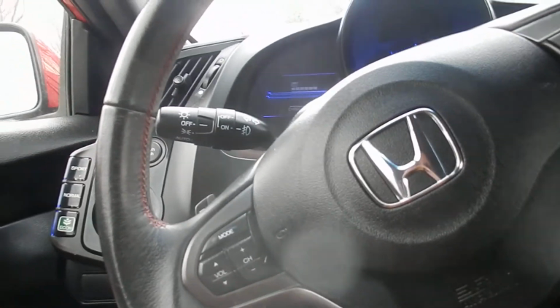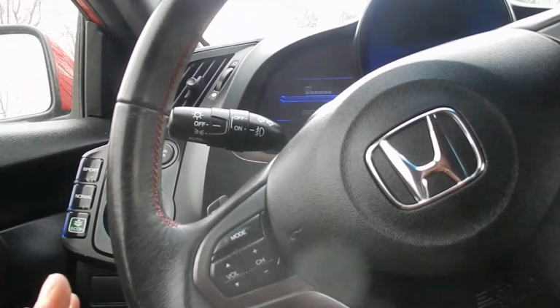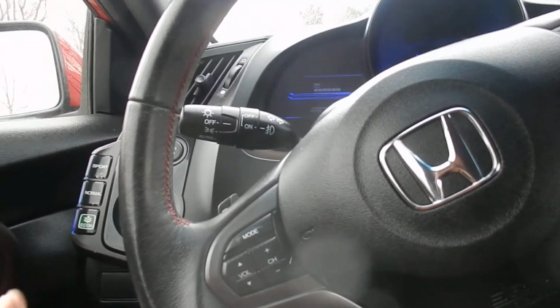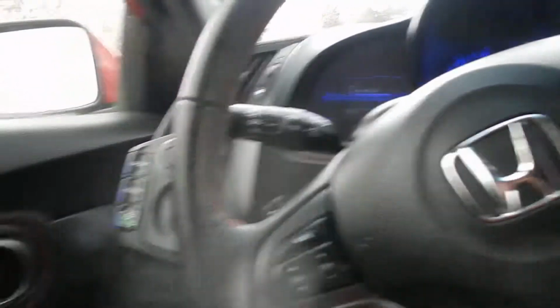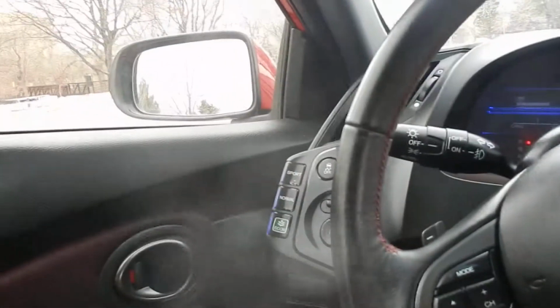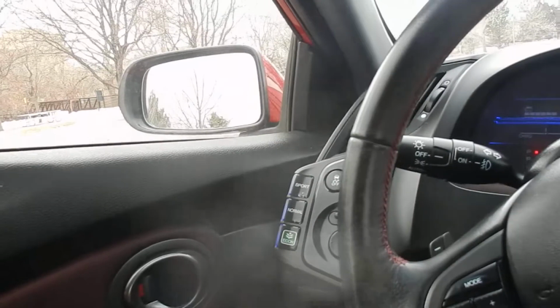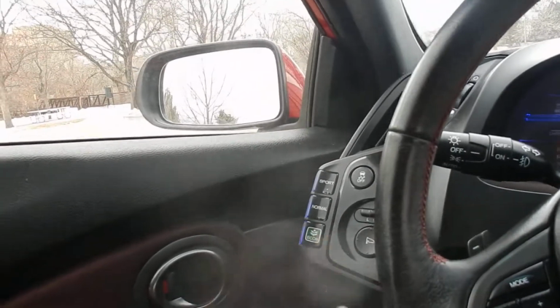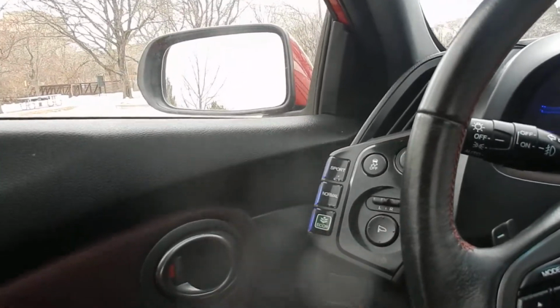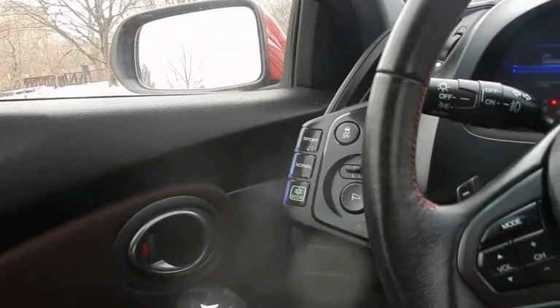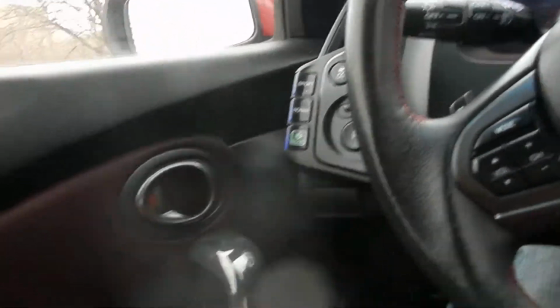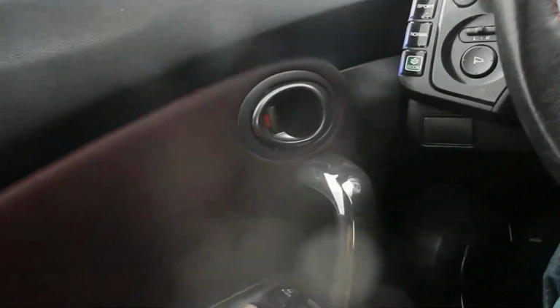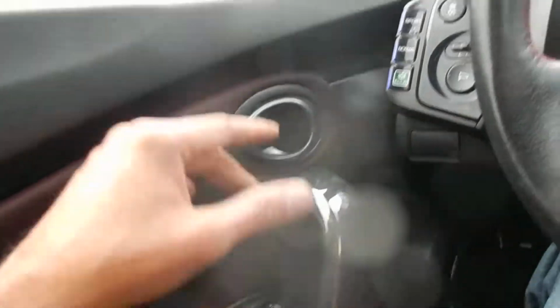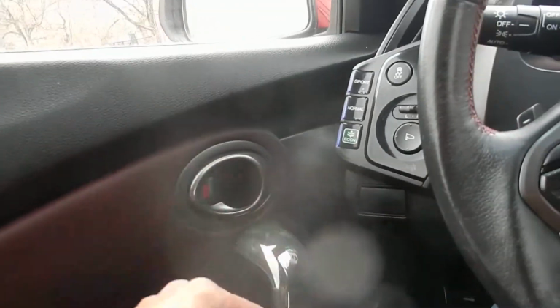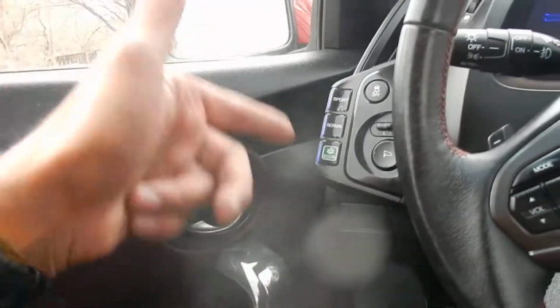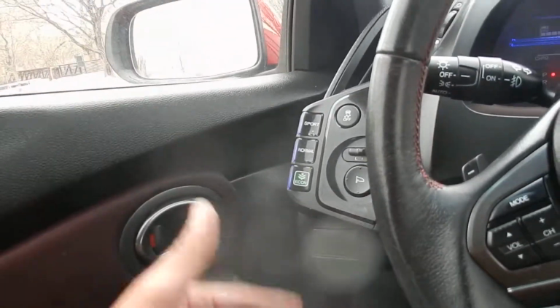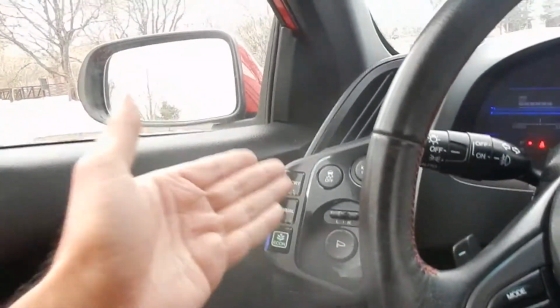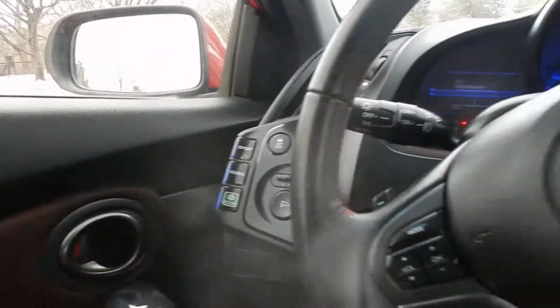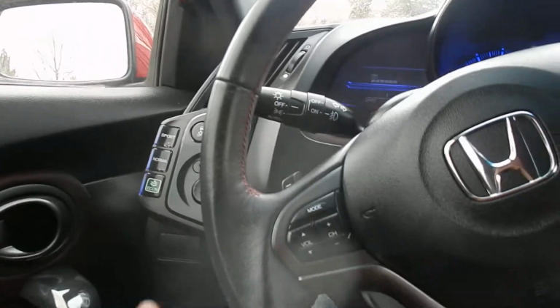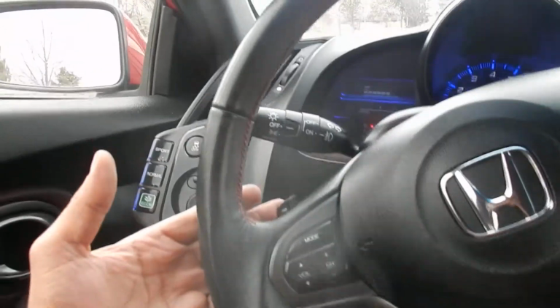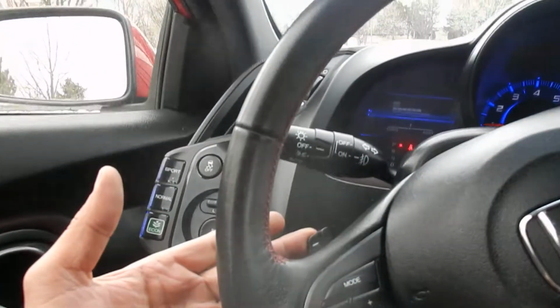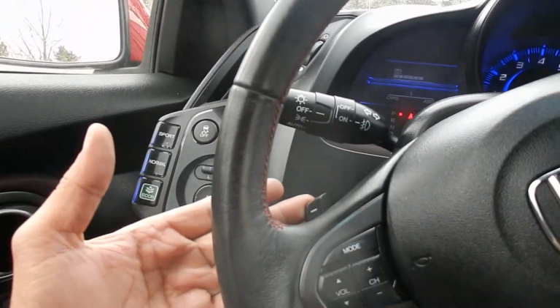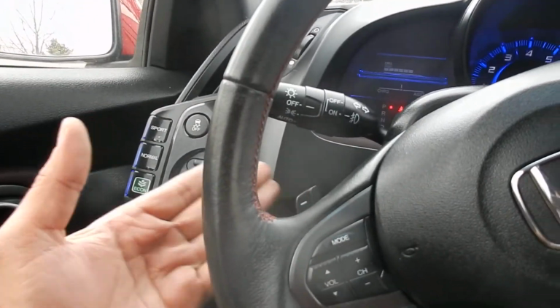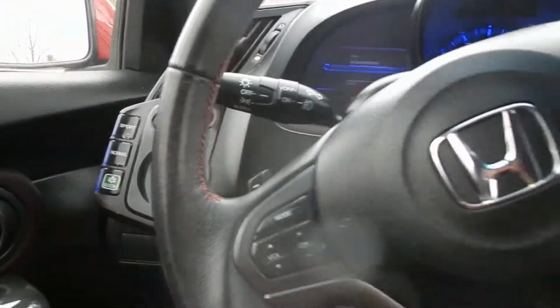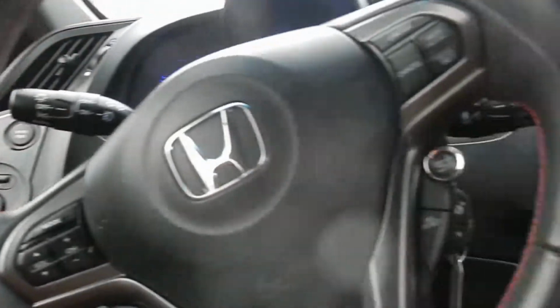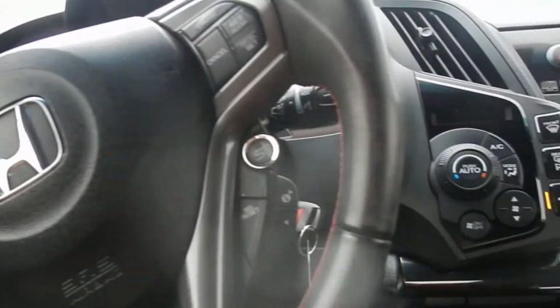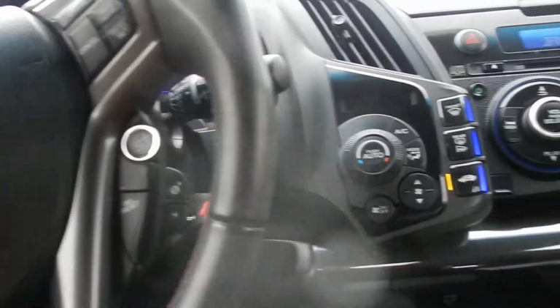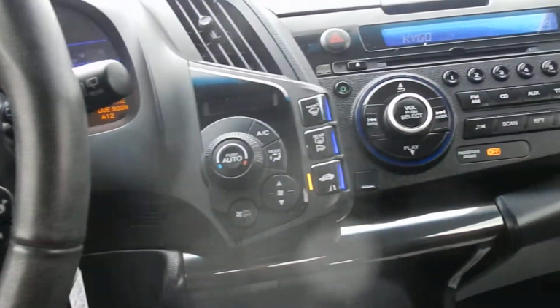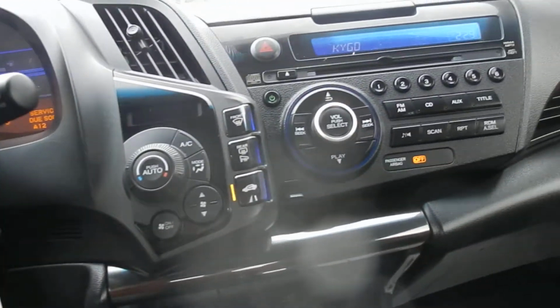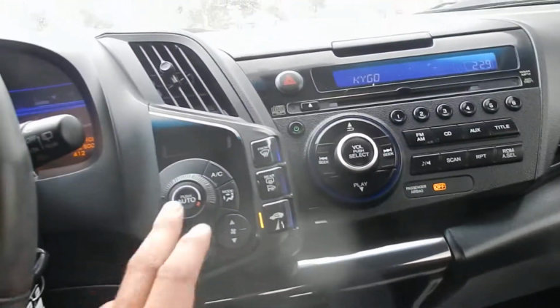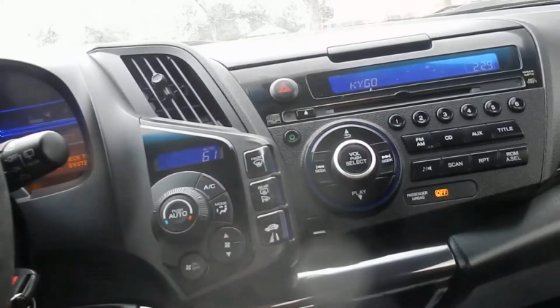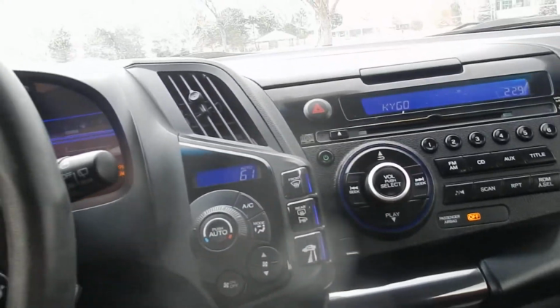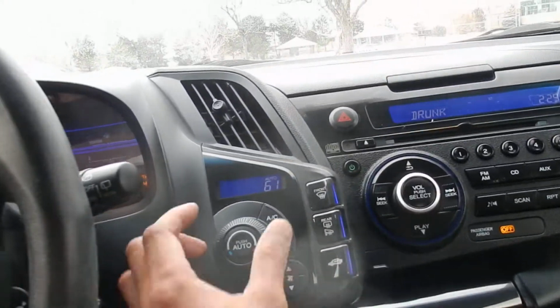The car also sounds really, really good and it drives with a ton of power. Lots of upgrades also — you got your power windows, power door locks, power mirrors, traction control, tiptronic on the steering, and climate control as well.